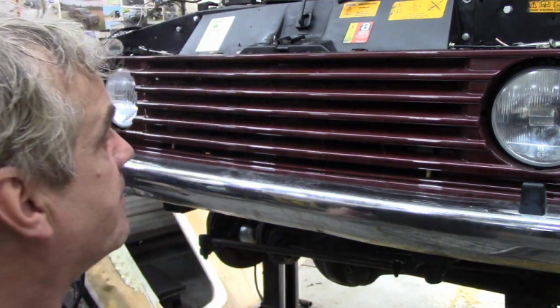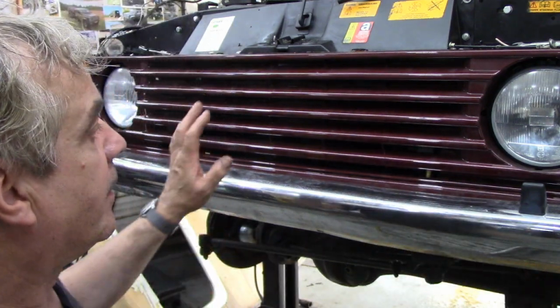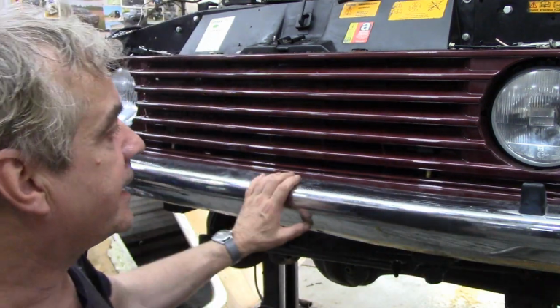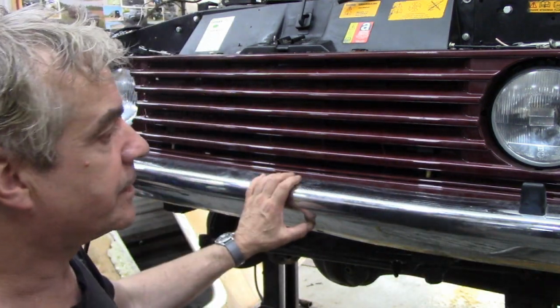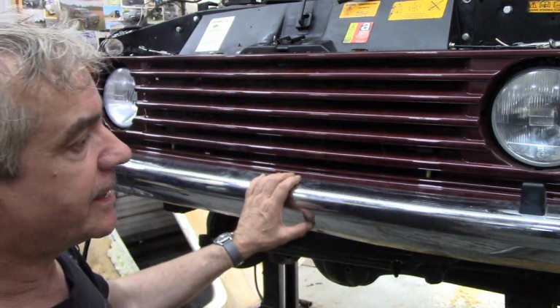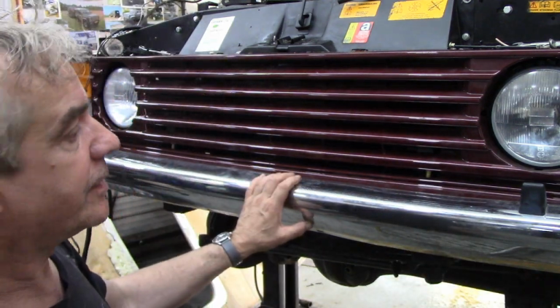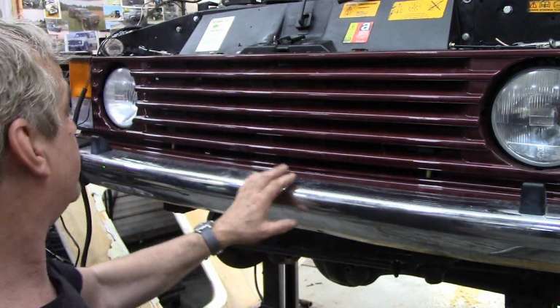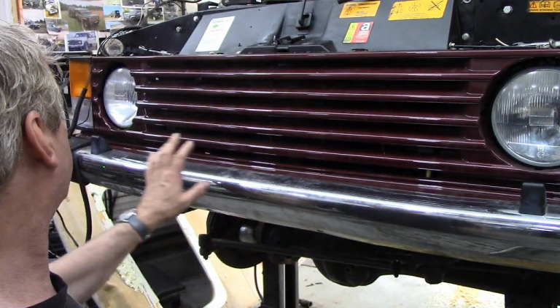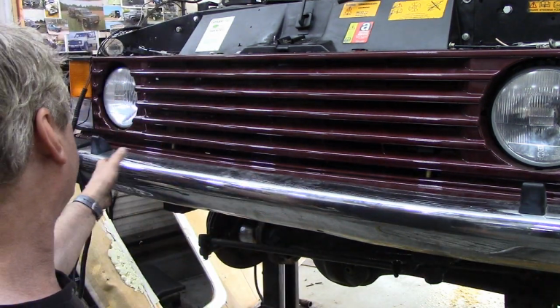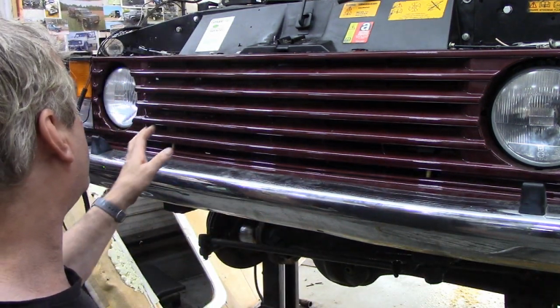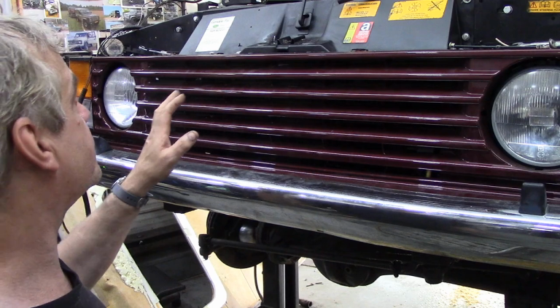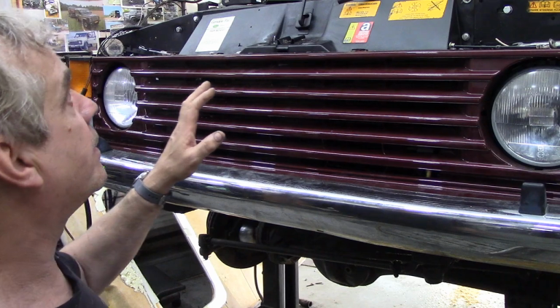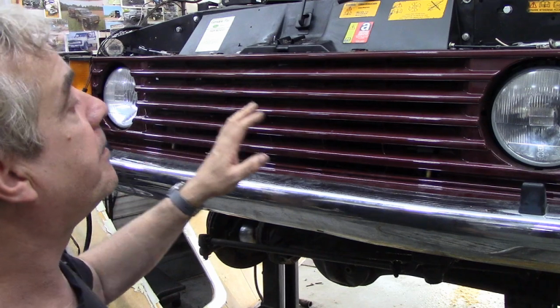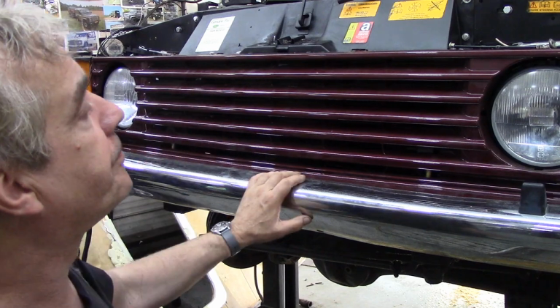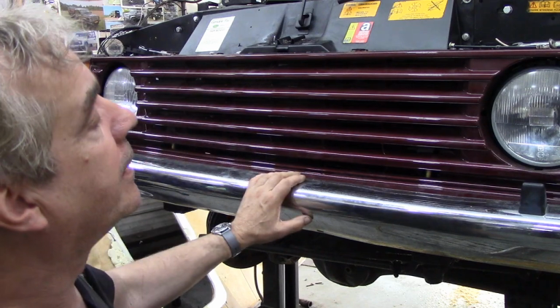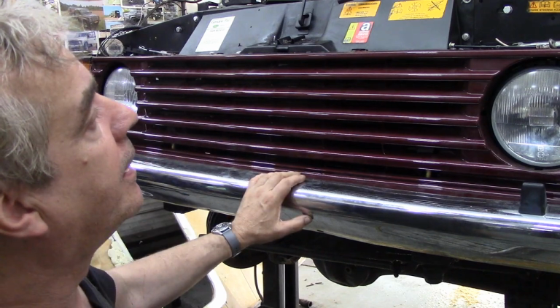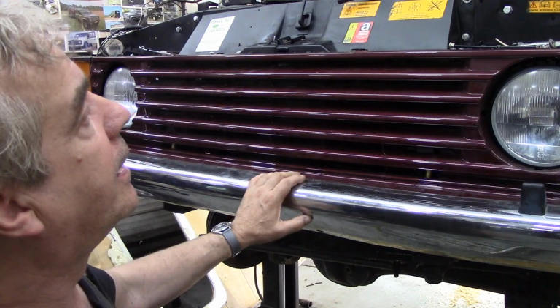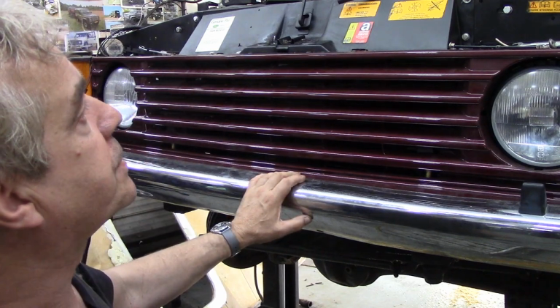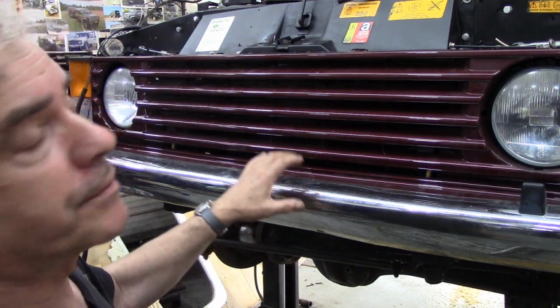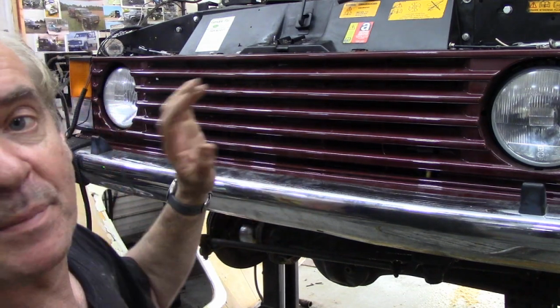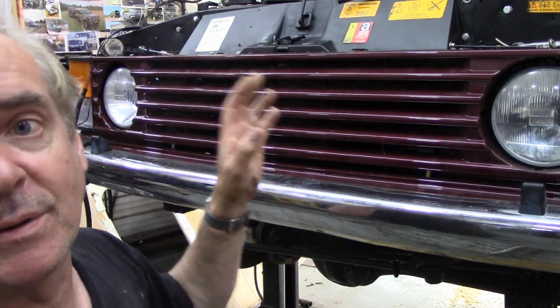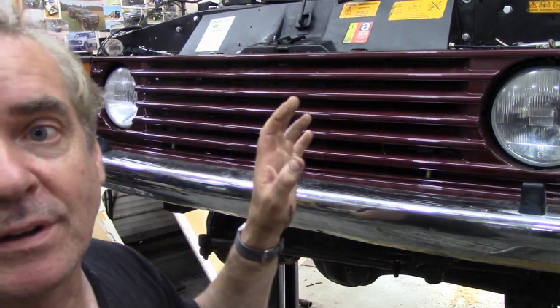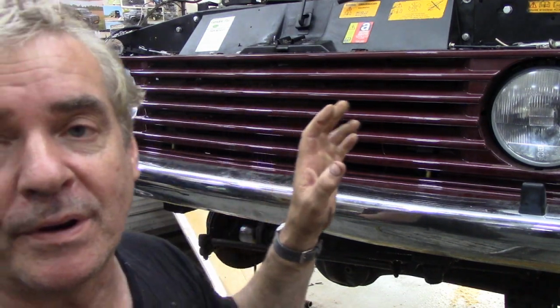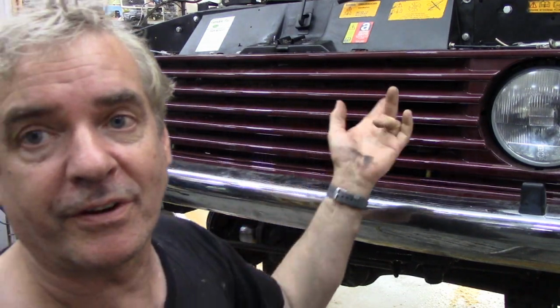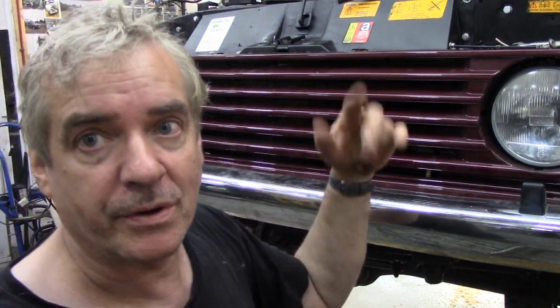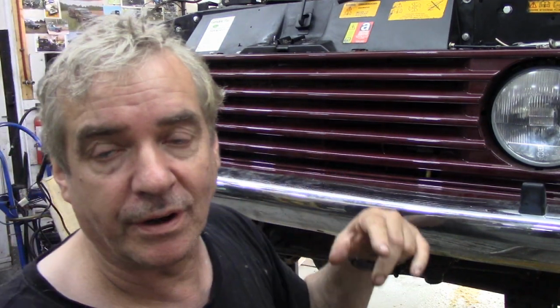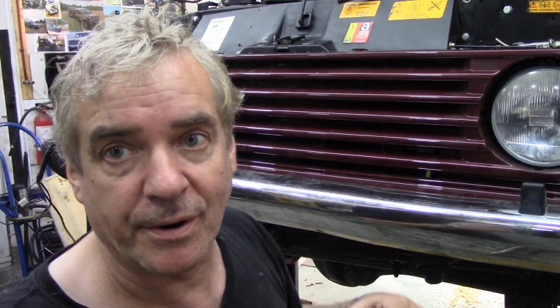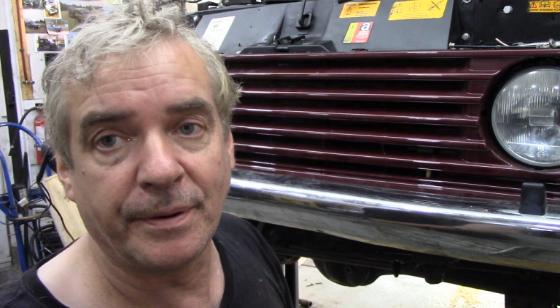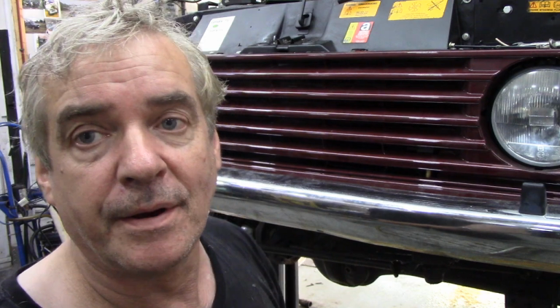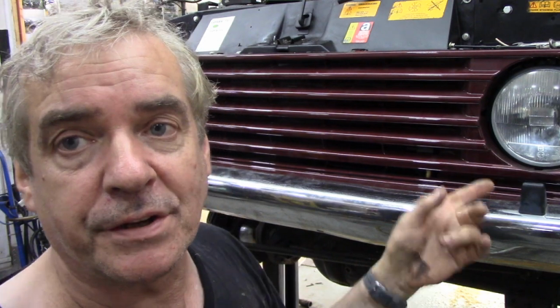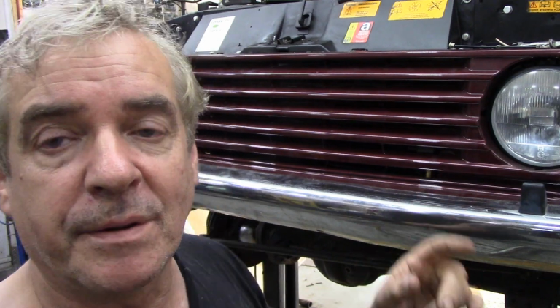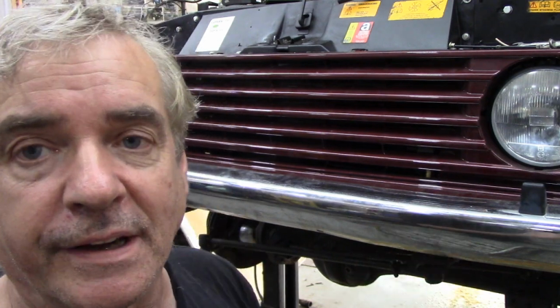We've got all the lights working, everything's done, the bumper corners are on. I'll show you what I've been doing under the bonnet before I box it all back up, but I'll show you the brakes first.